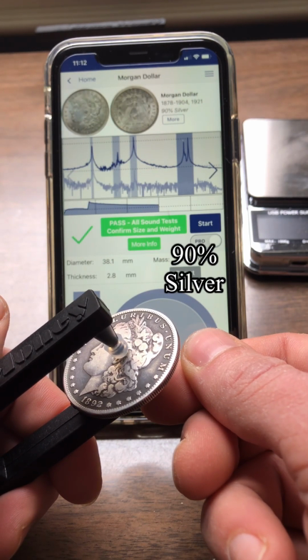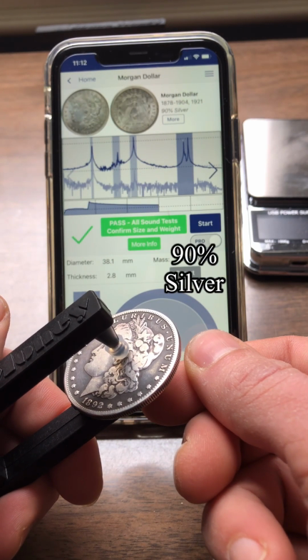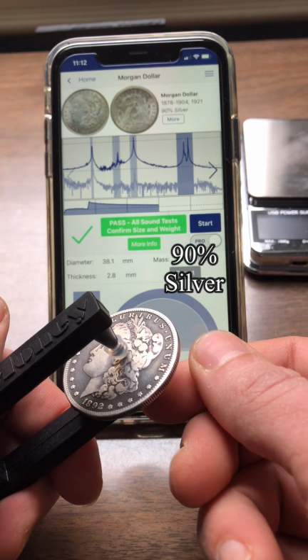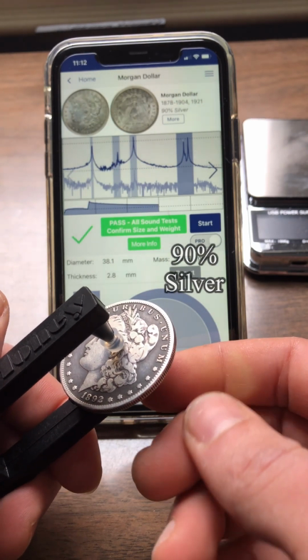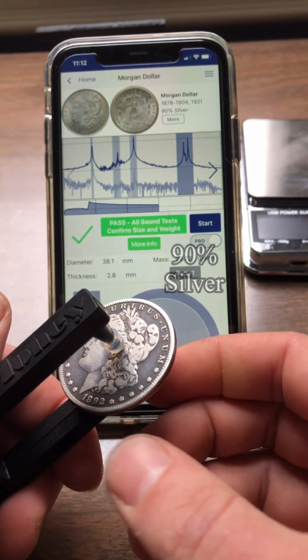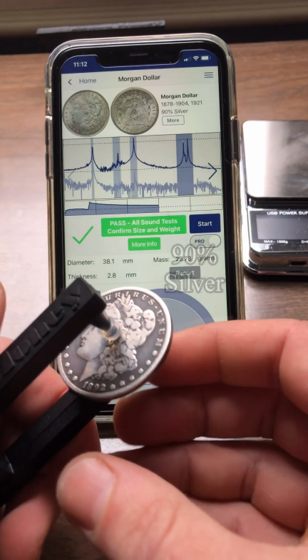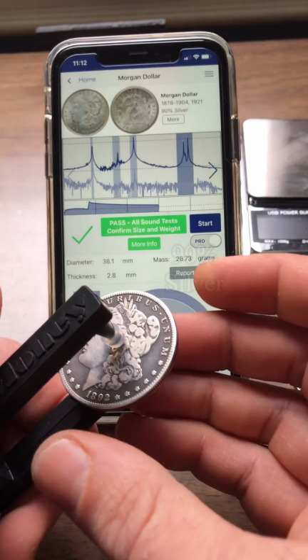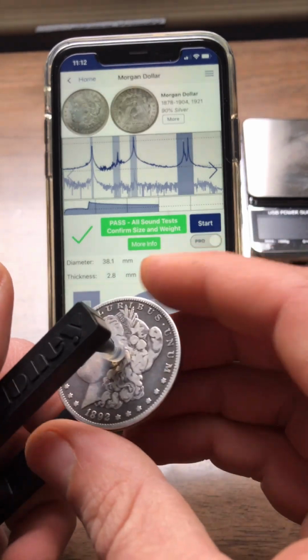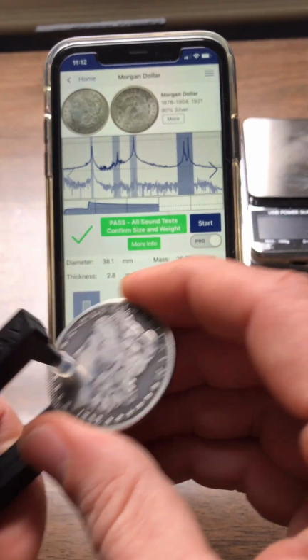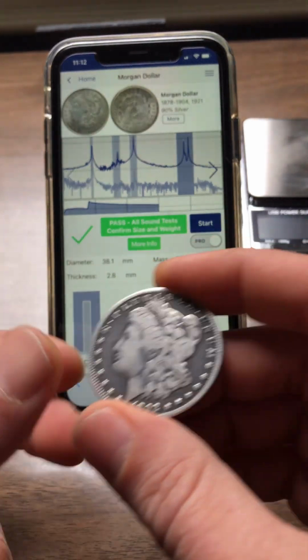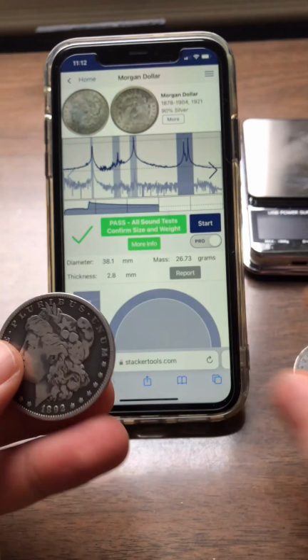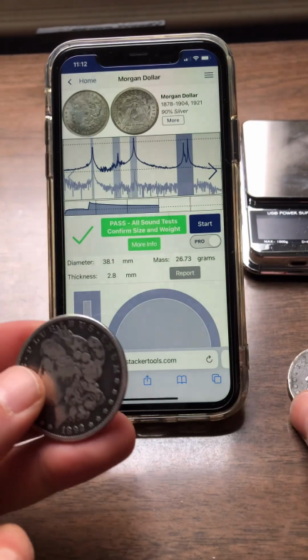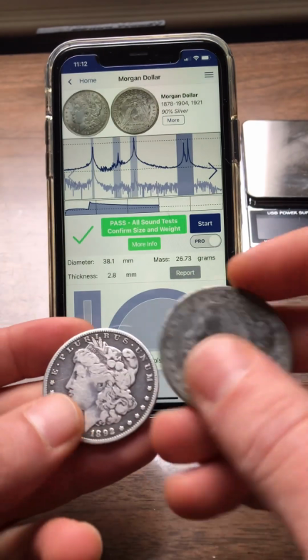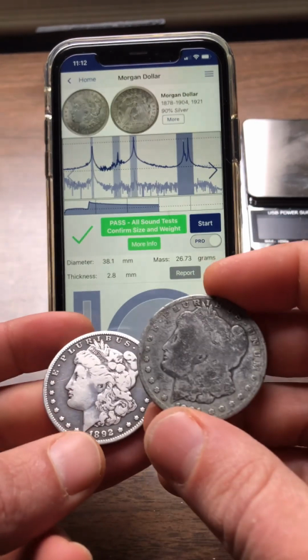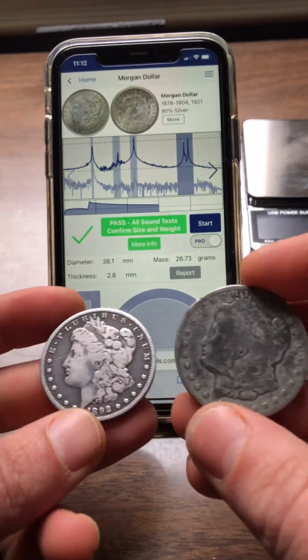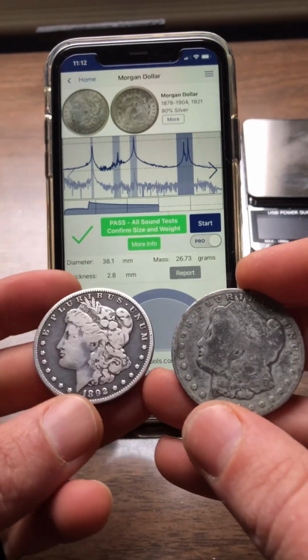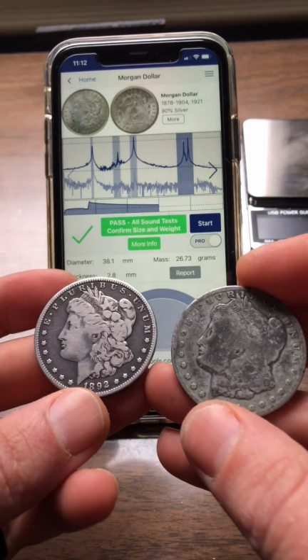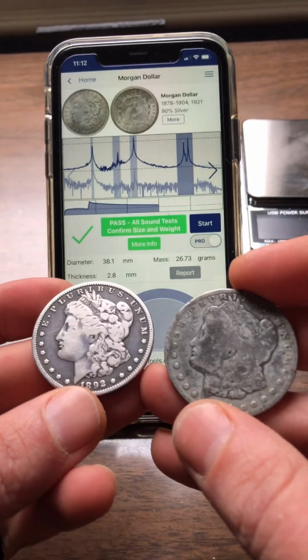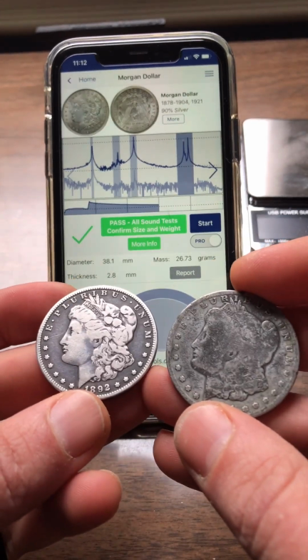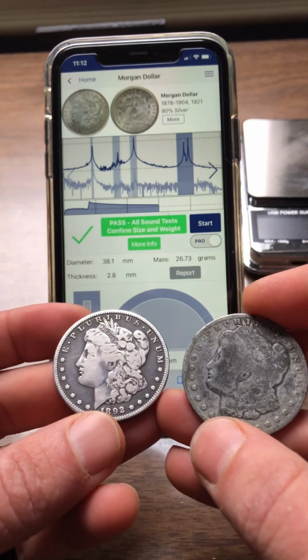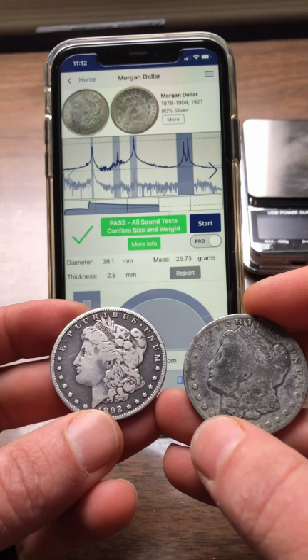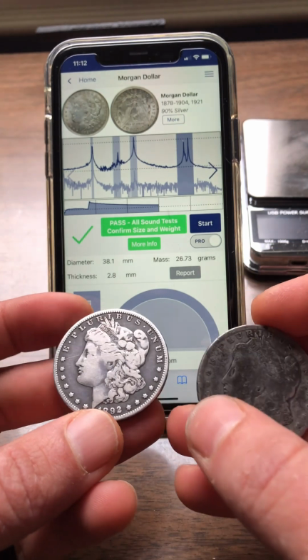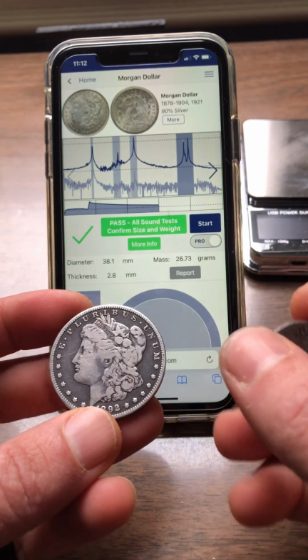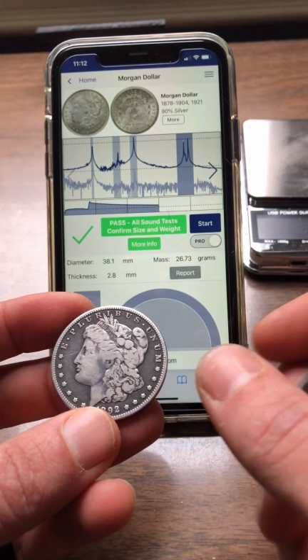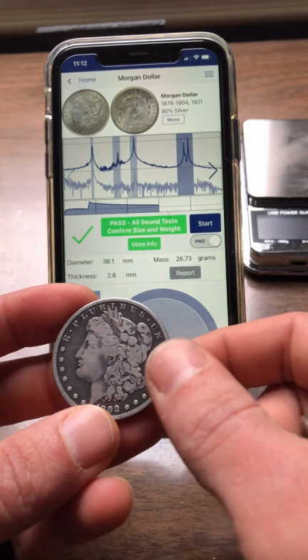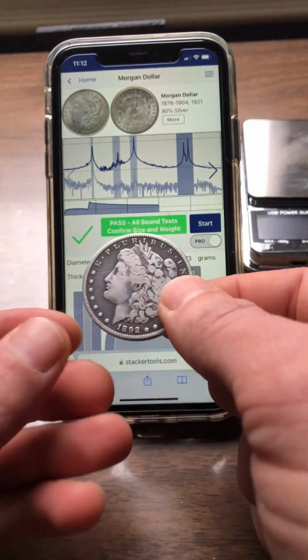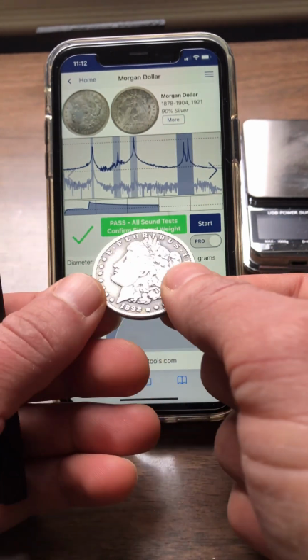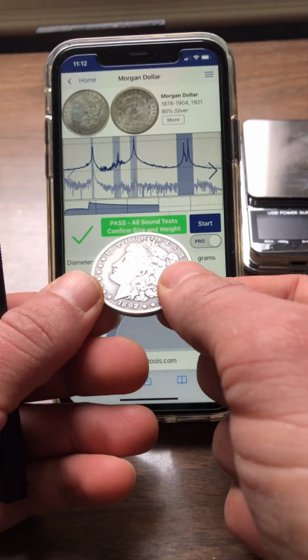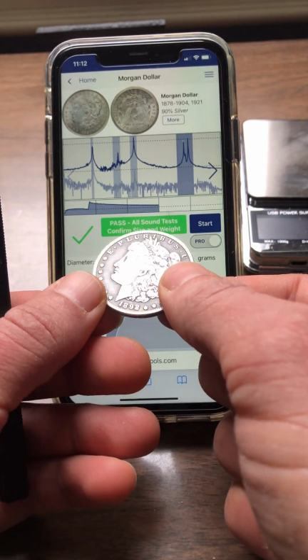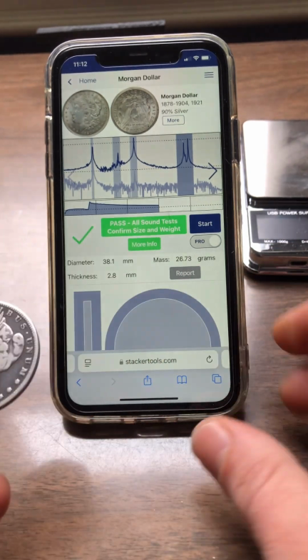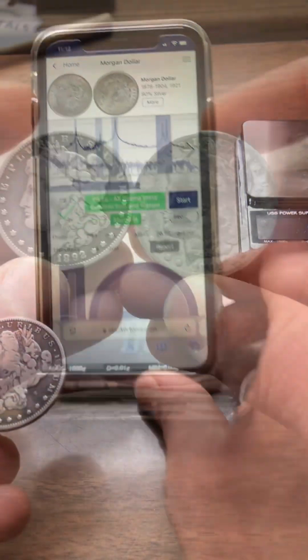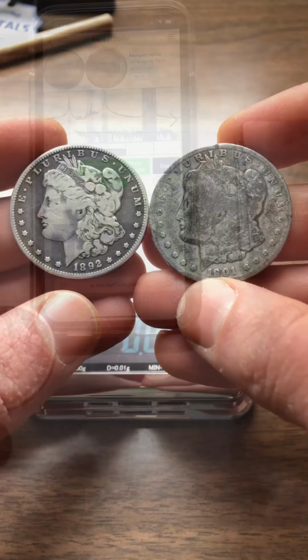That's the sound of beautiful 90% silver. Even our ears can hear it really easily, and the app is able to catch tin. This is a great reminder that you always want to confirm your size and weight — we've got confirmed size and weight right there.